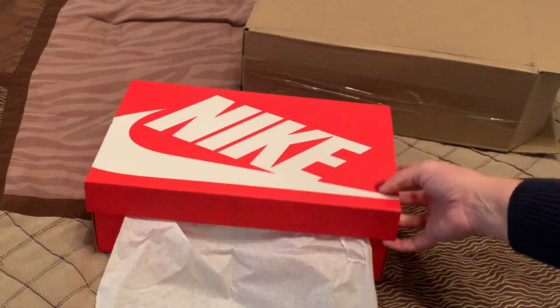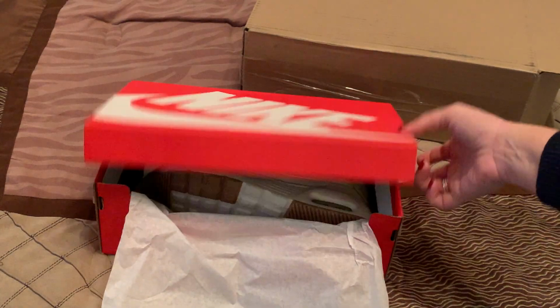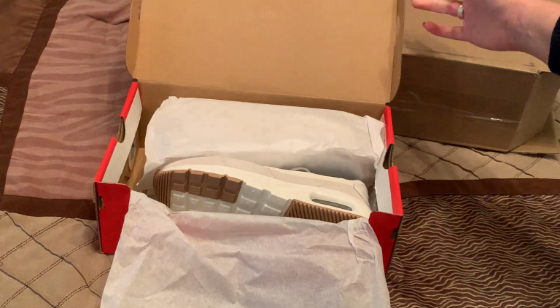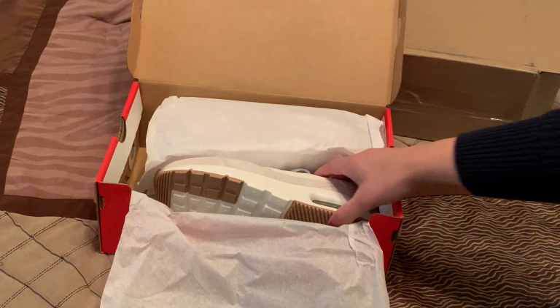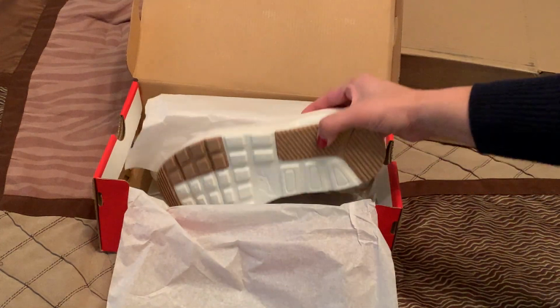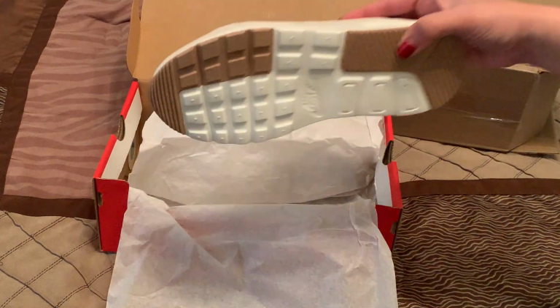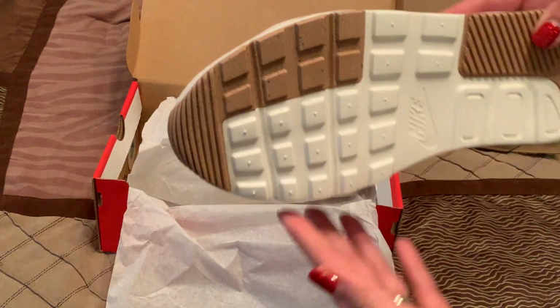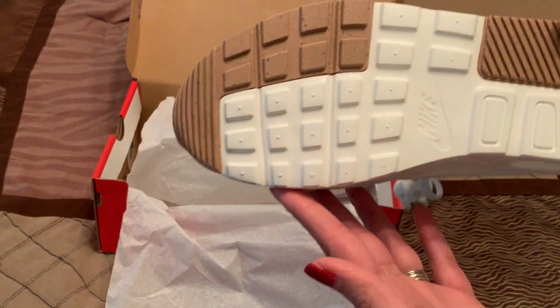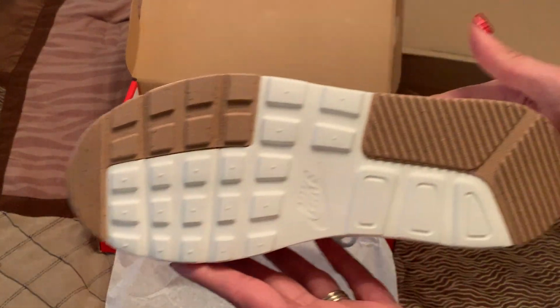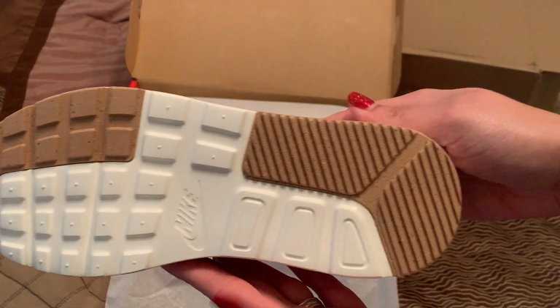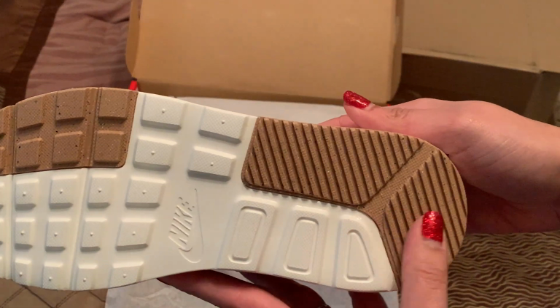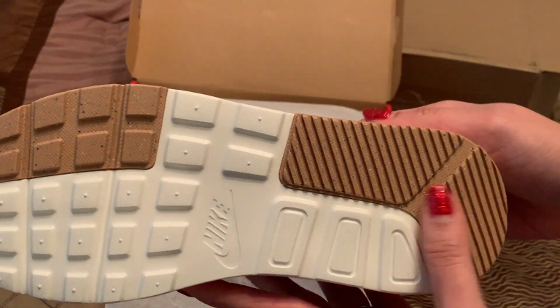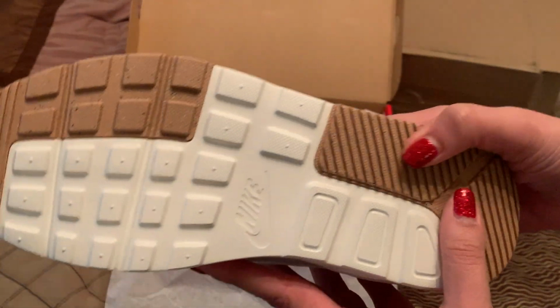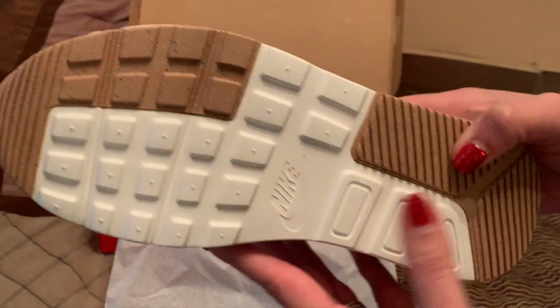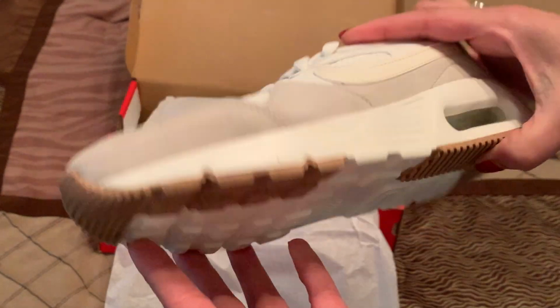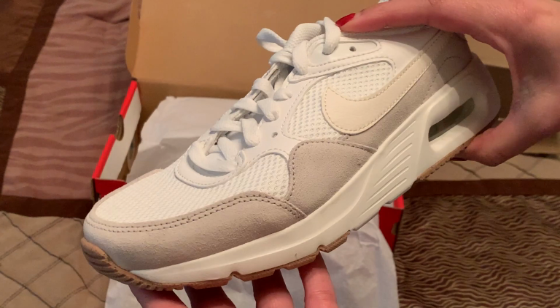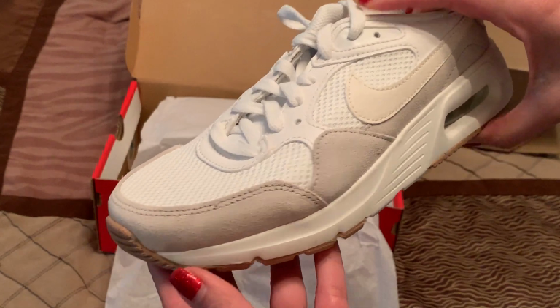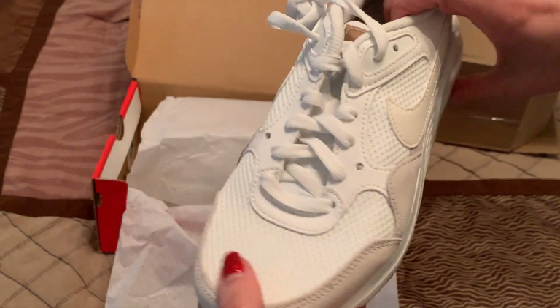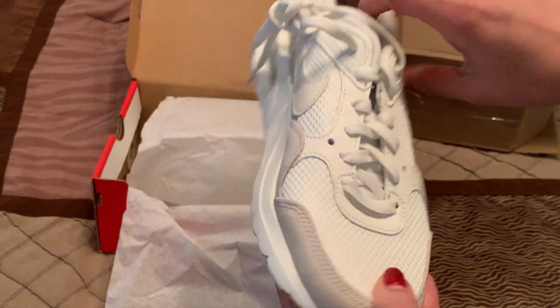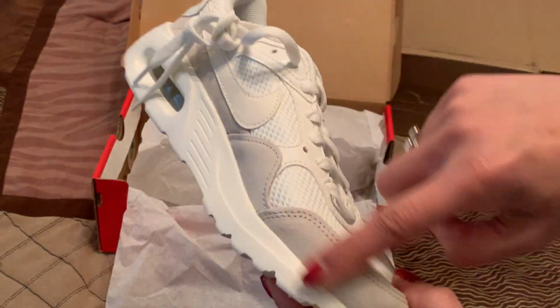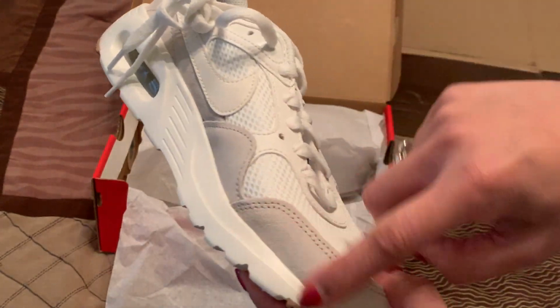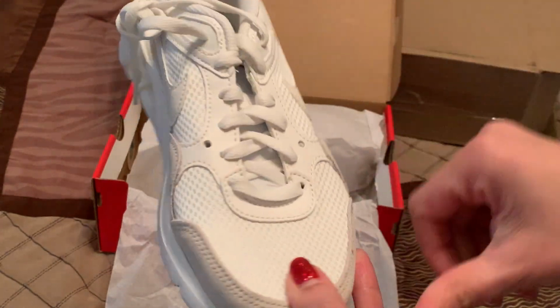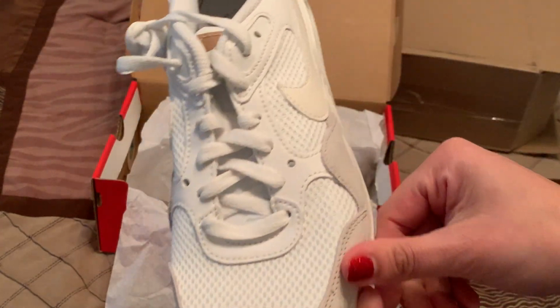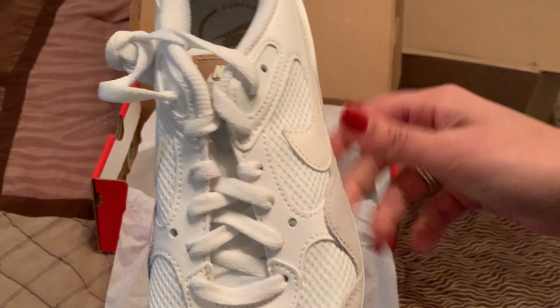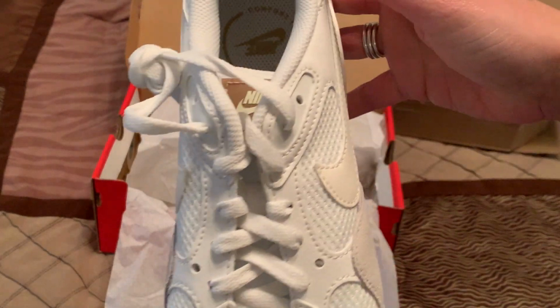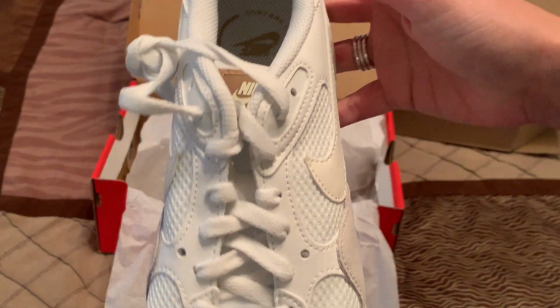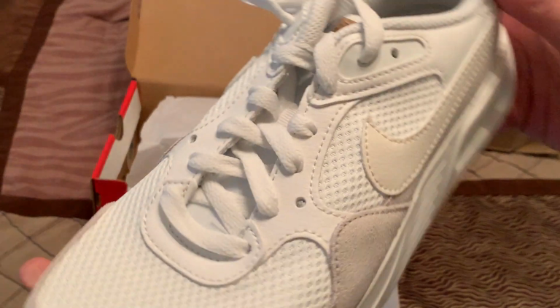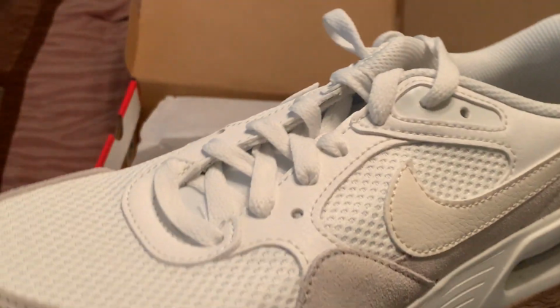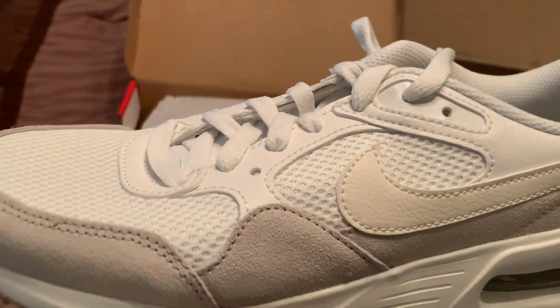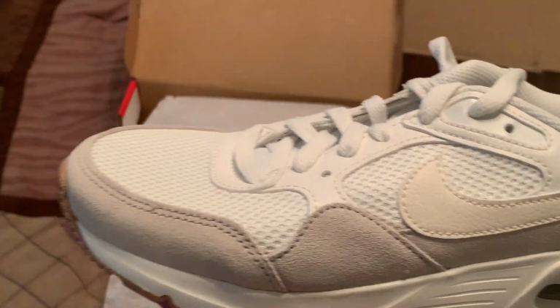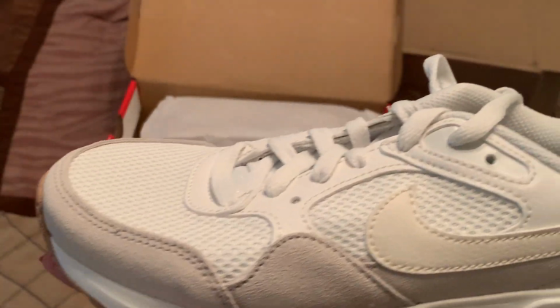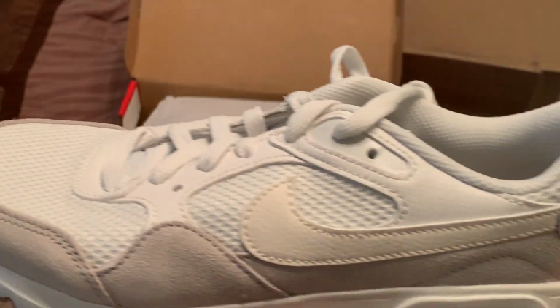Let's take a look and see what they look like. I like those bottoms. You can see you have the fabric around — nice little mesh.